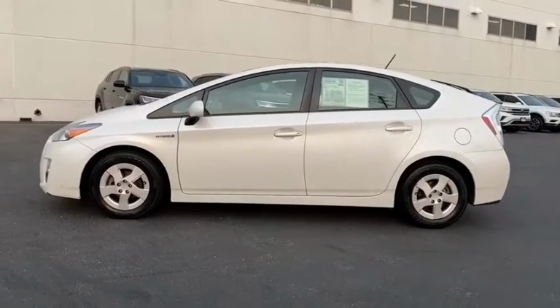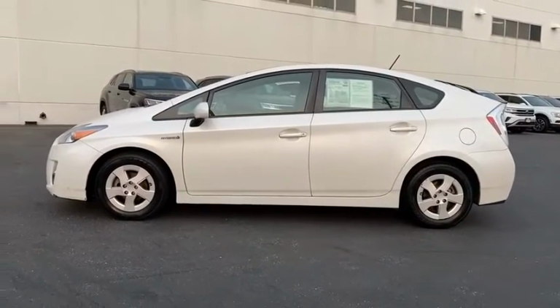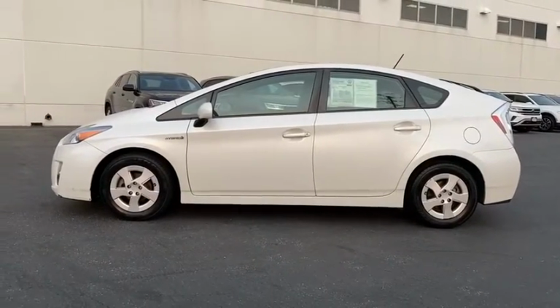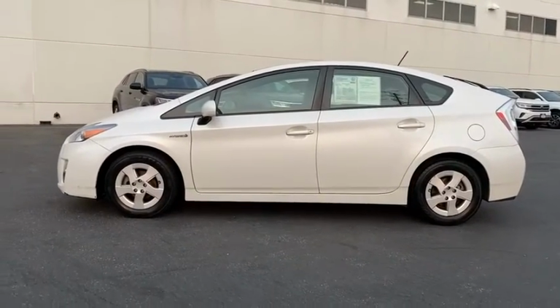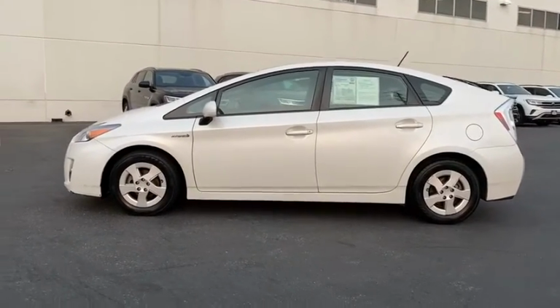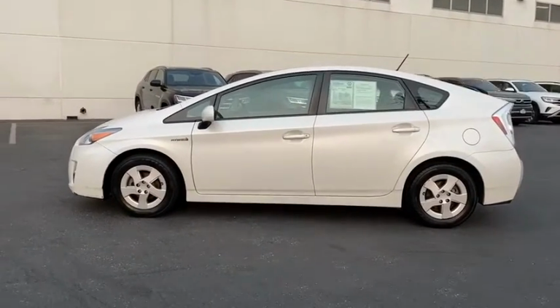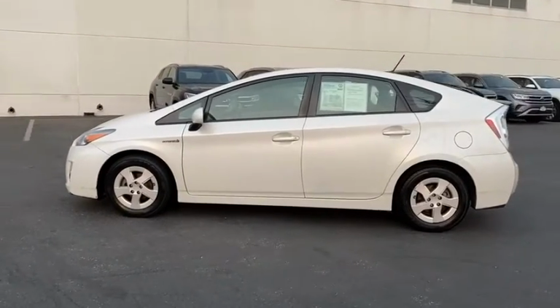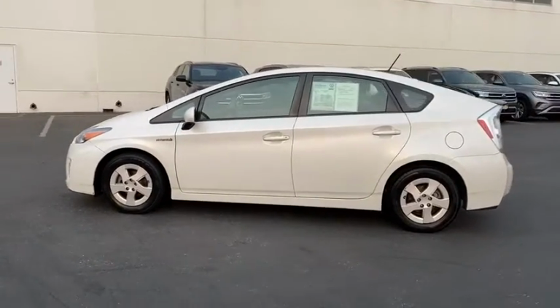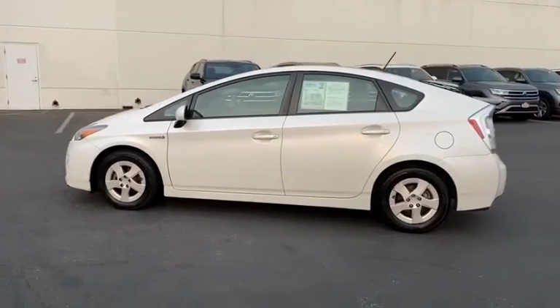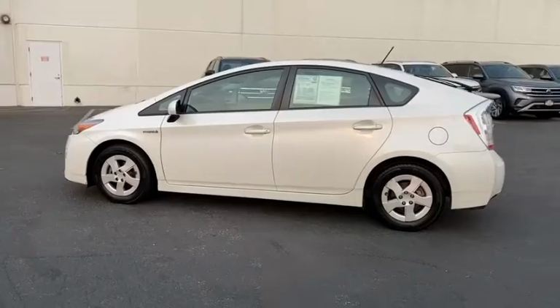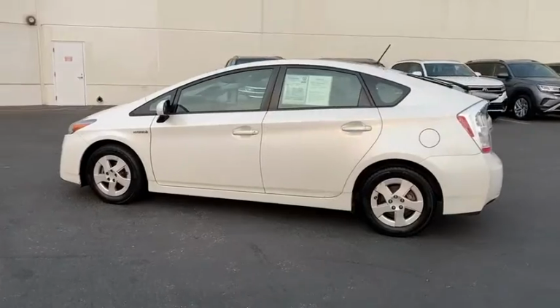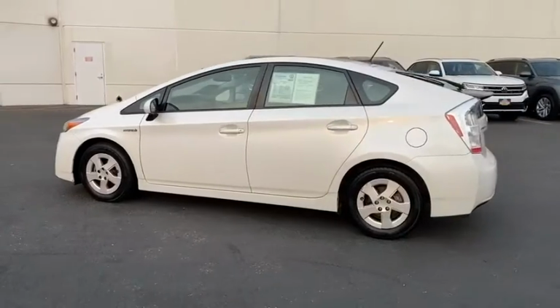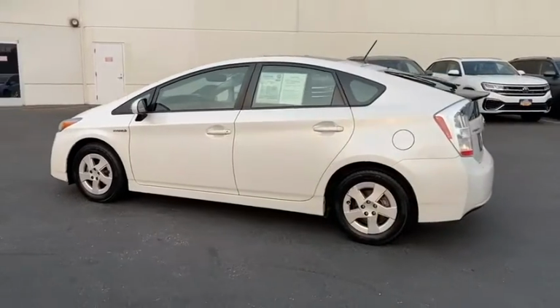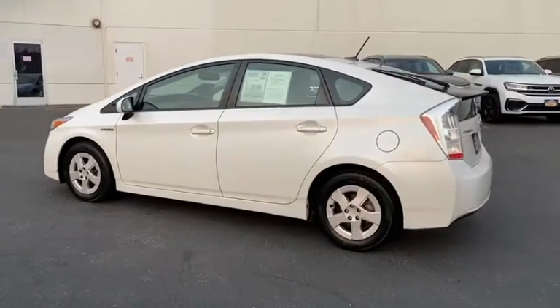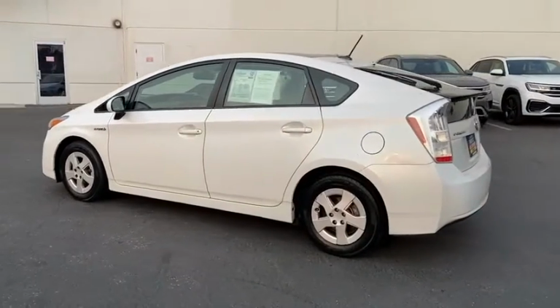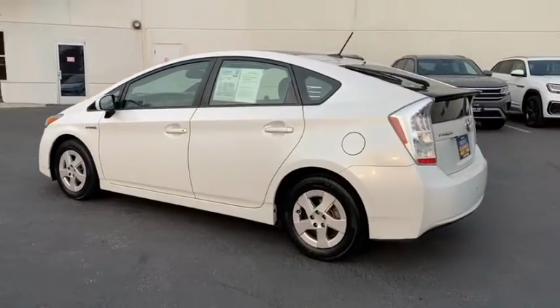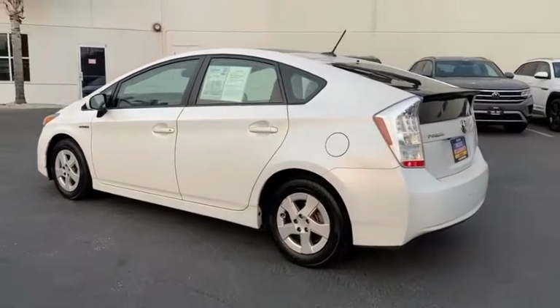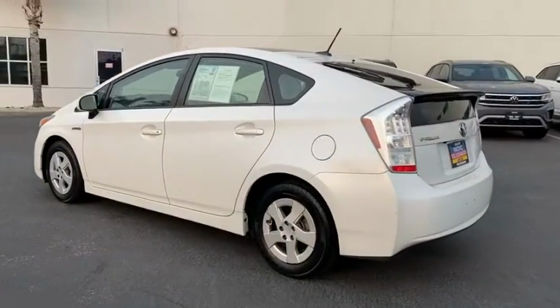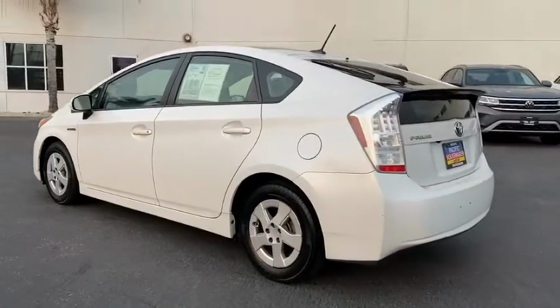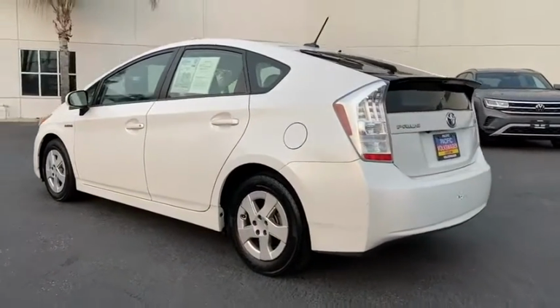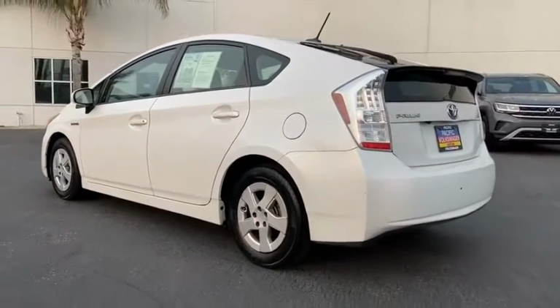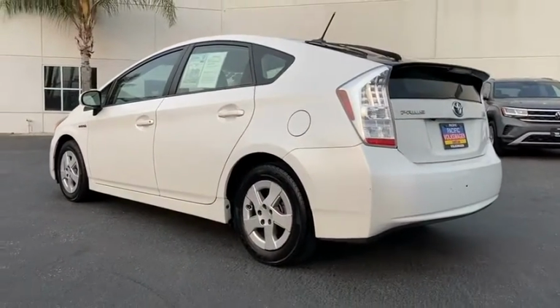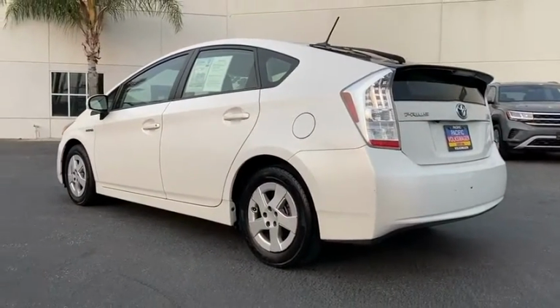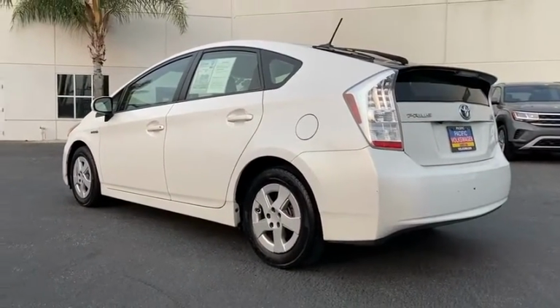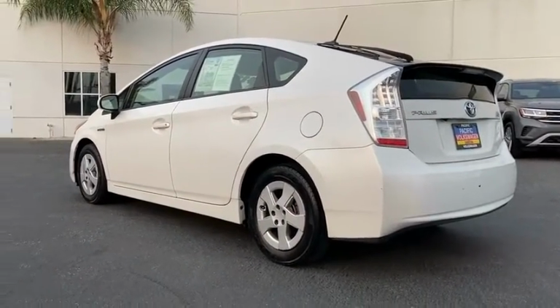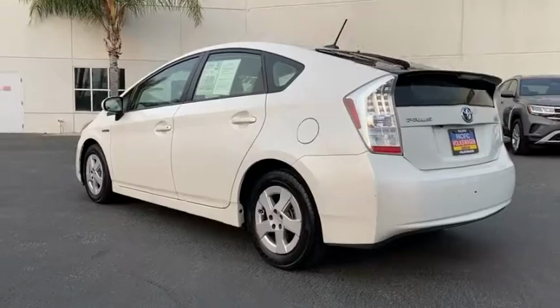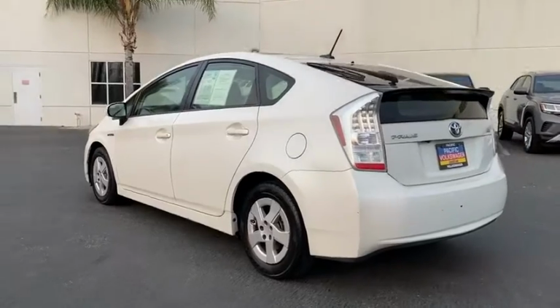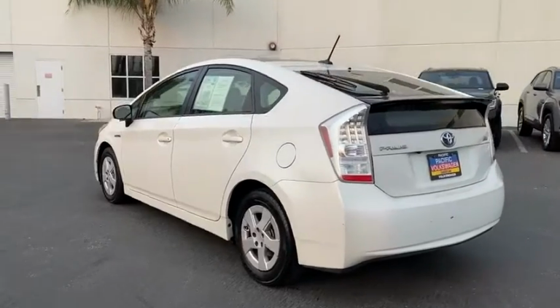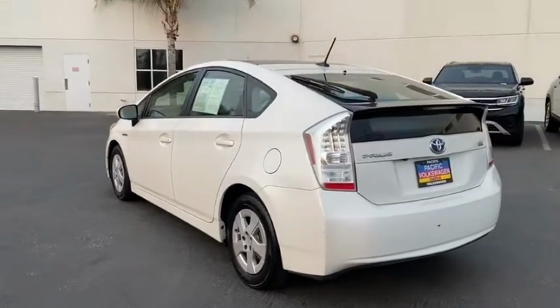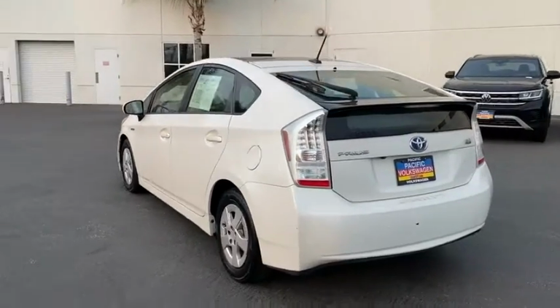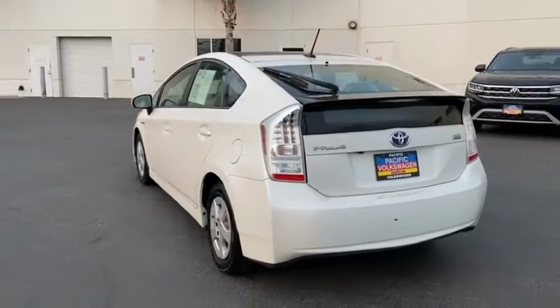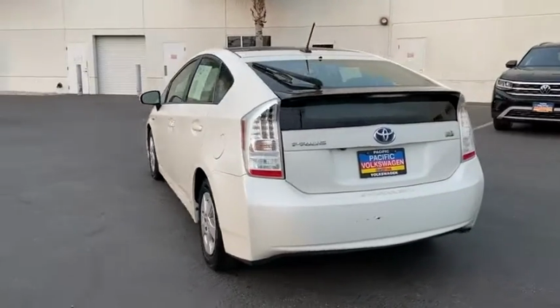Using the wind, the sun, and advanced hybrid technology, Prius is a true full hybrid — one reason for its EPA-estimated combined 50 MPG rating.